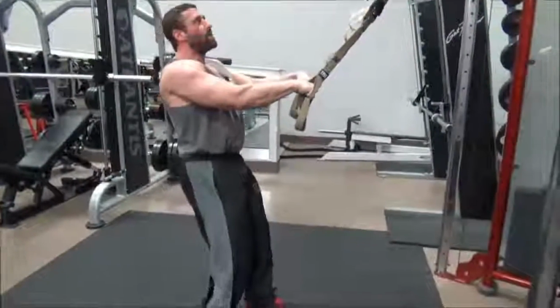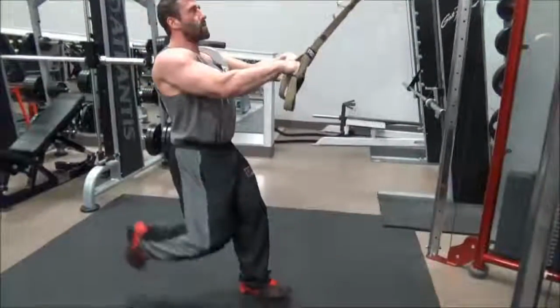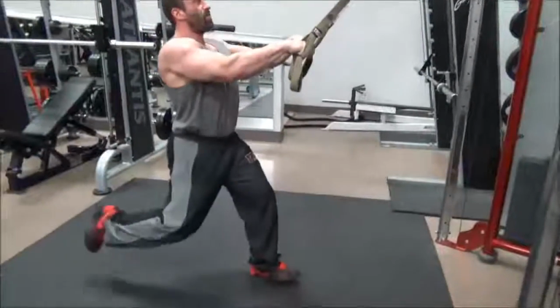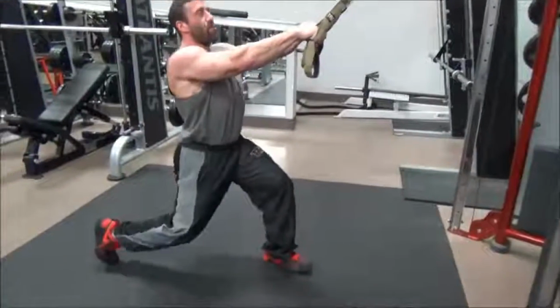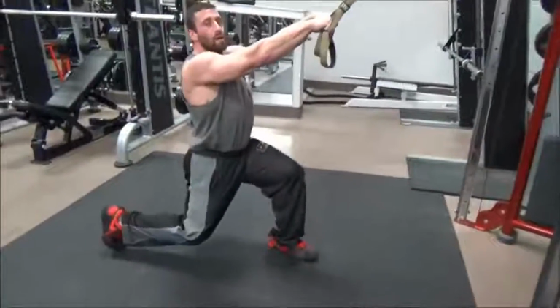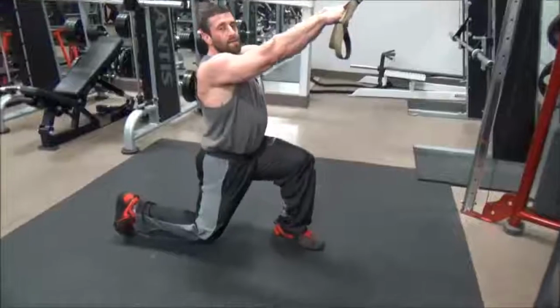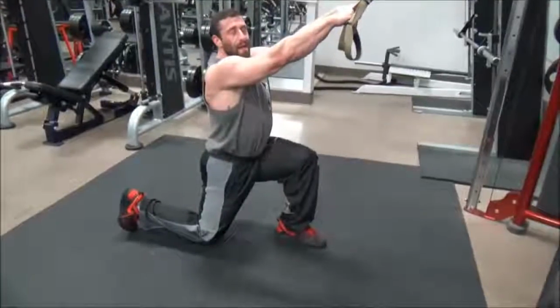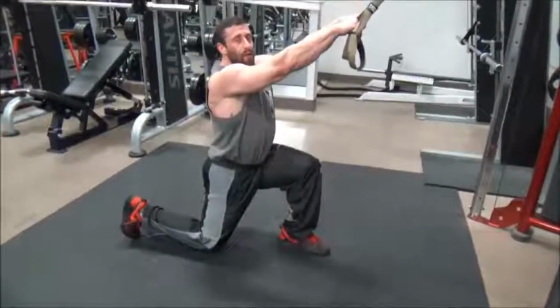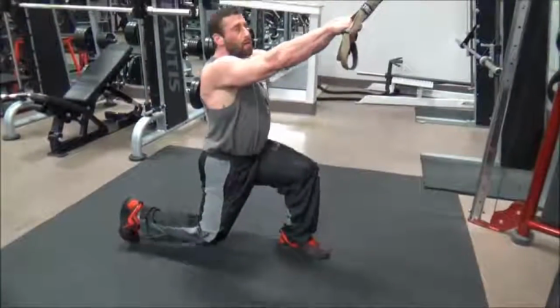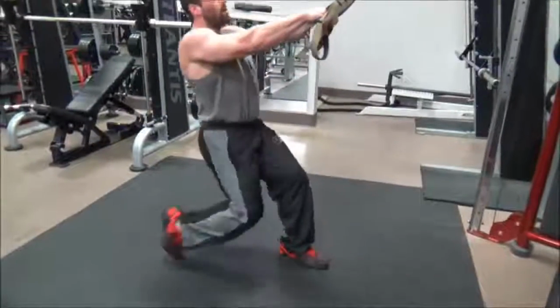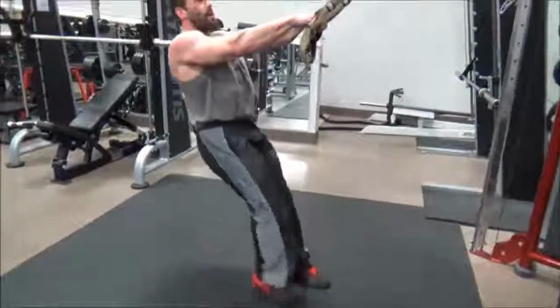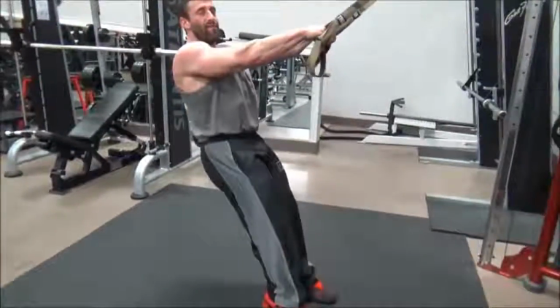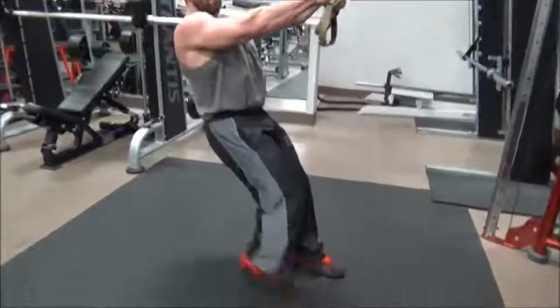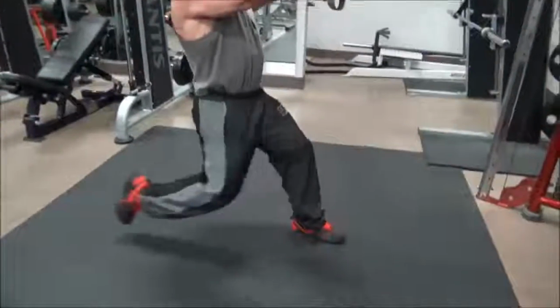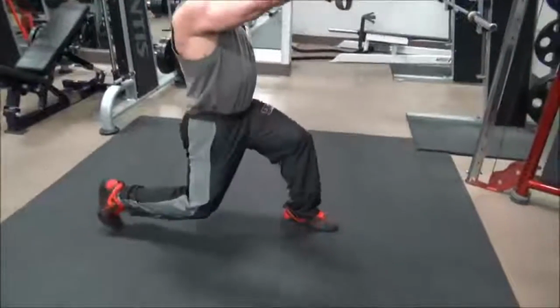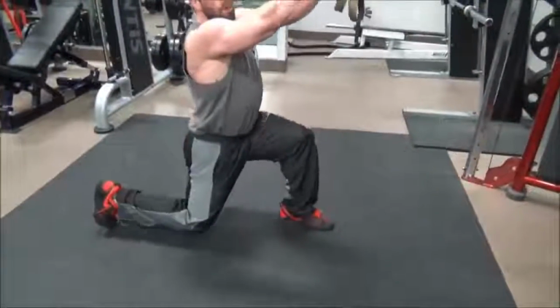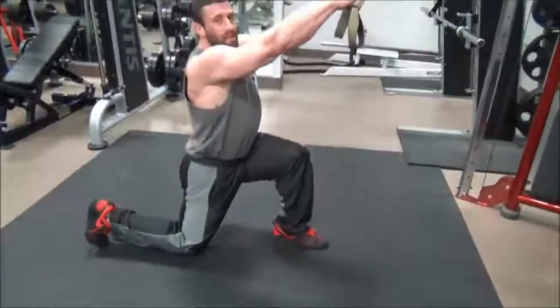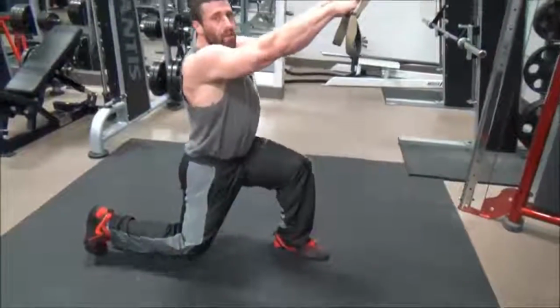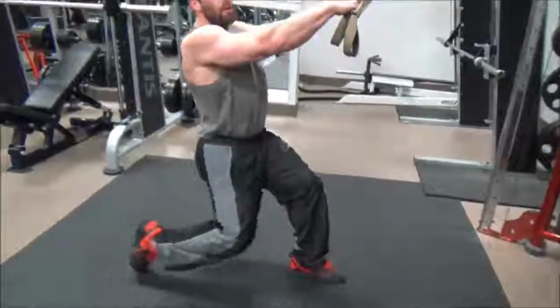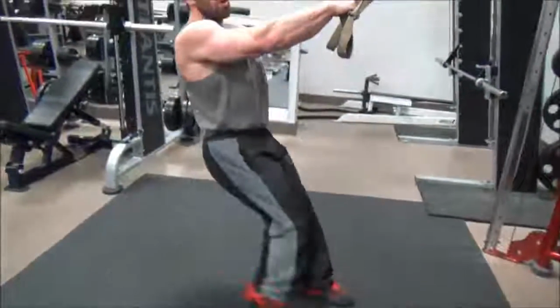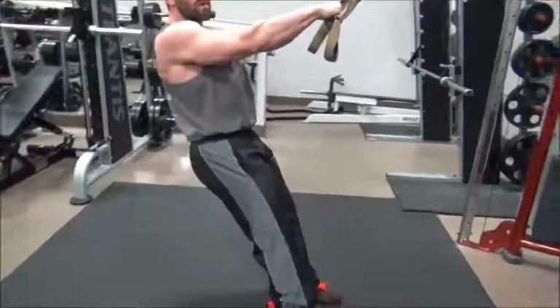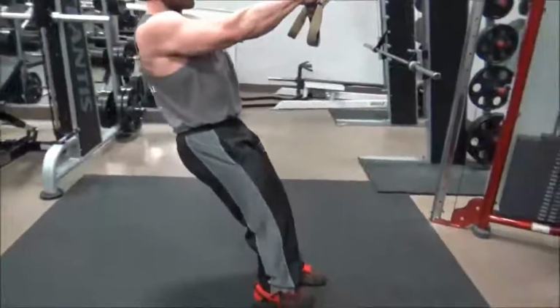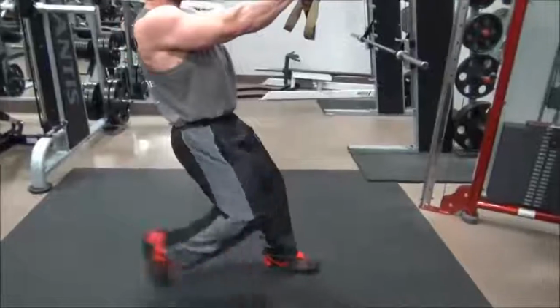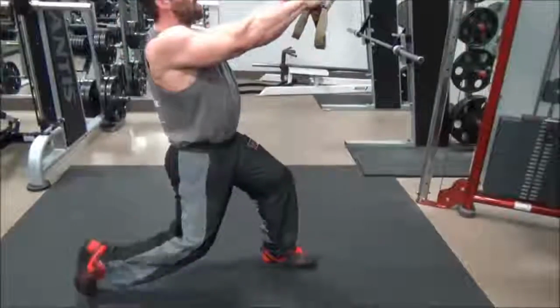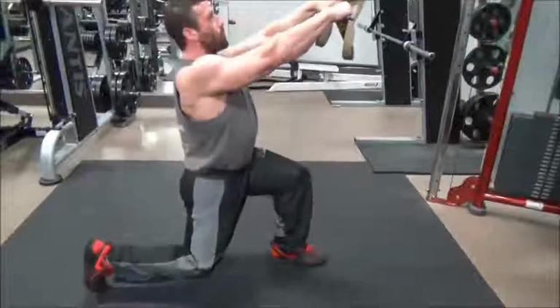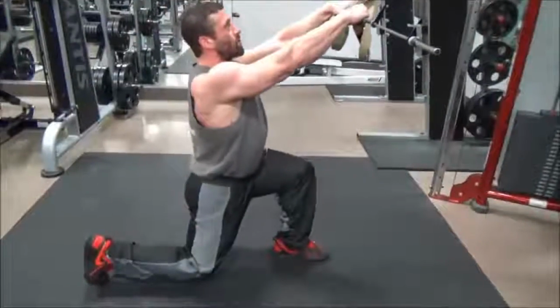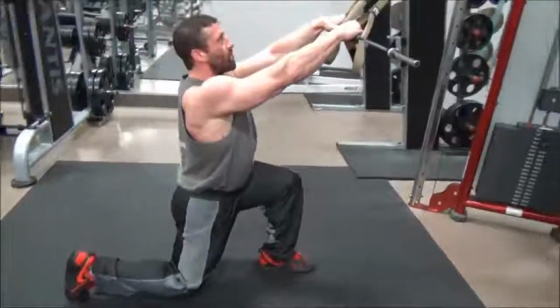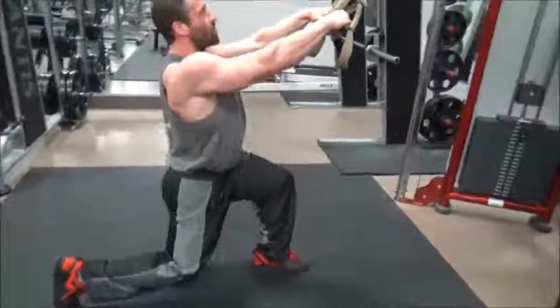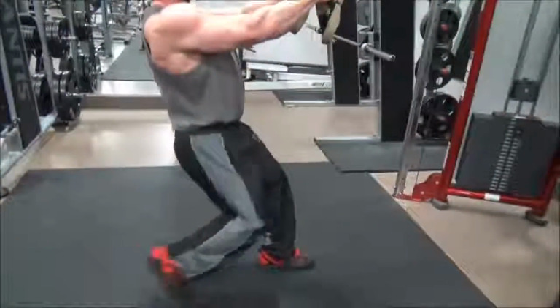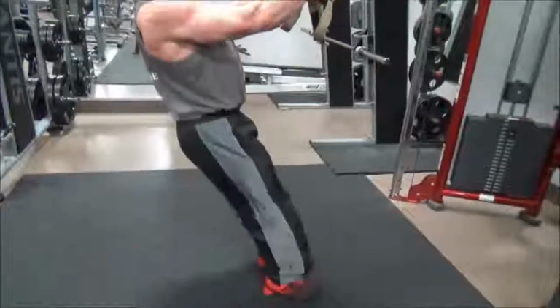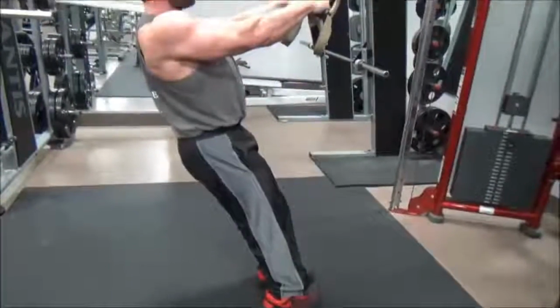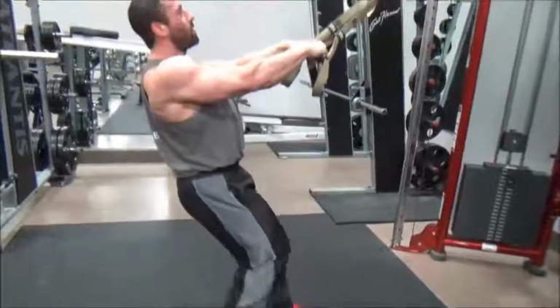Start with your left foot forward, step back with the right, and come forward. Make sure your arms stay straight, your core stays tight, and you're pushing from the front foot on the heel.